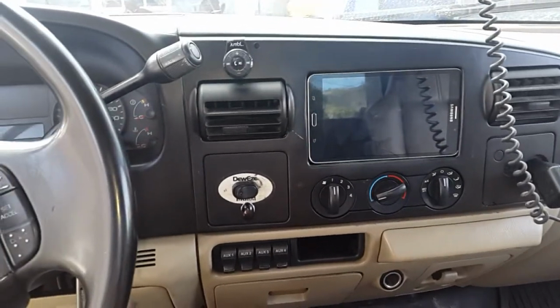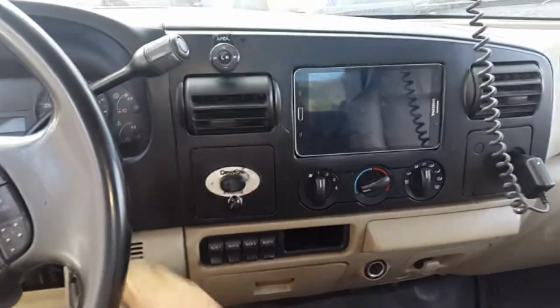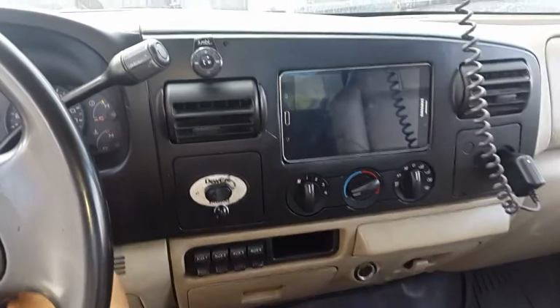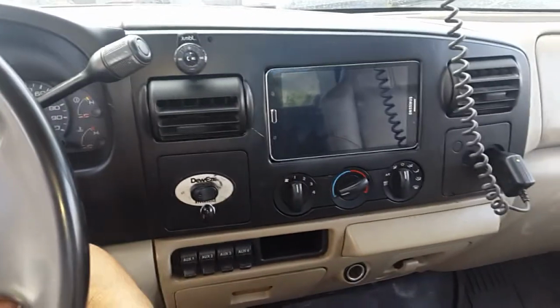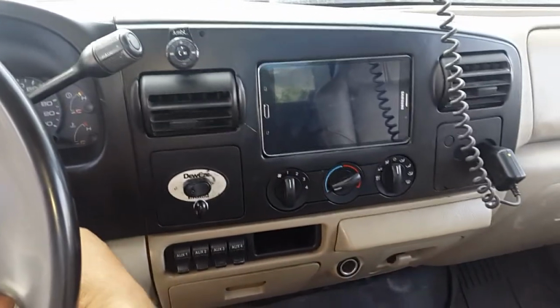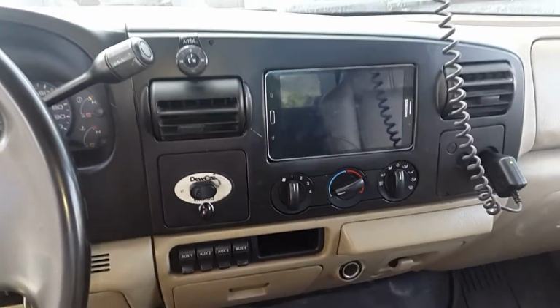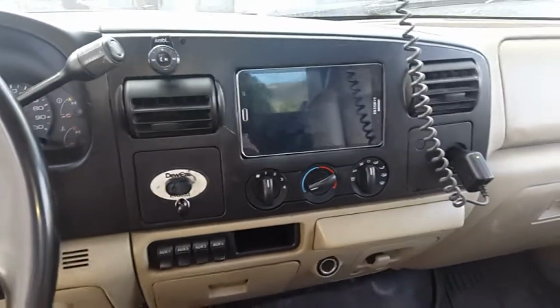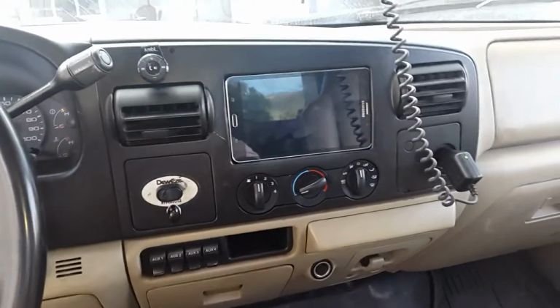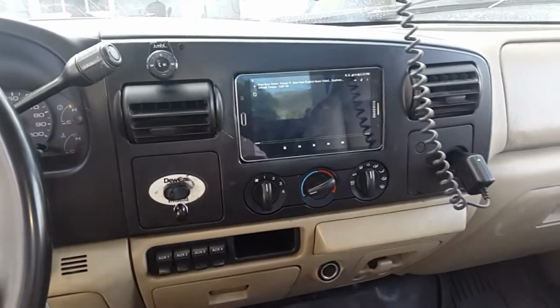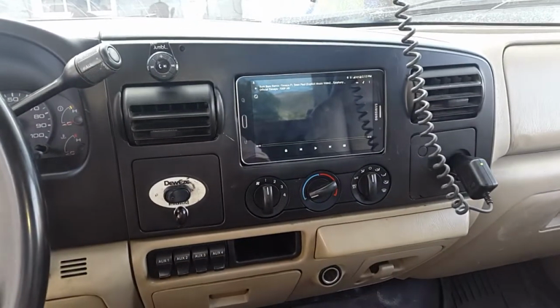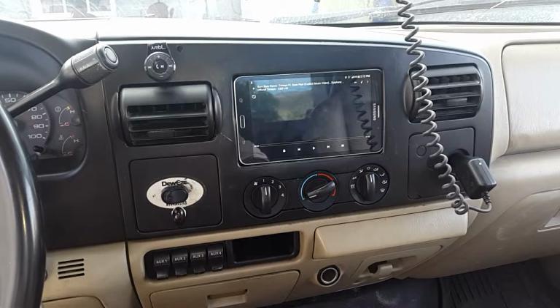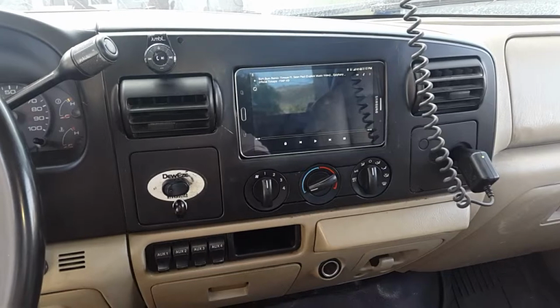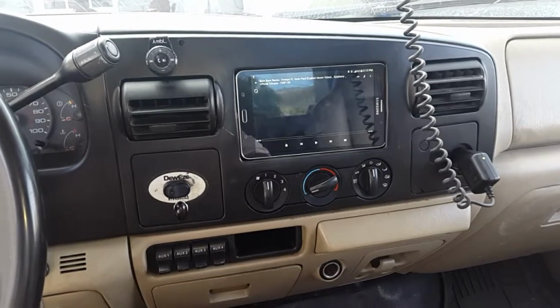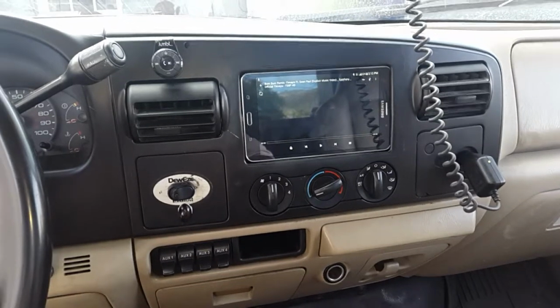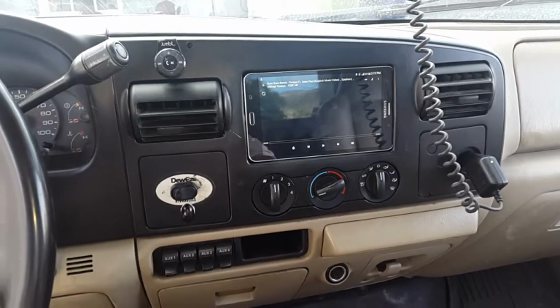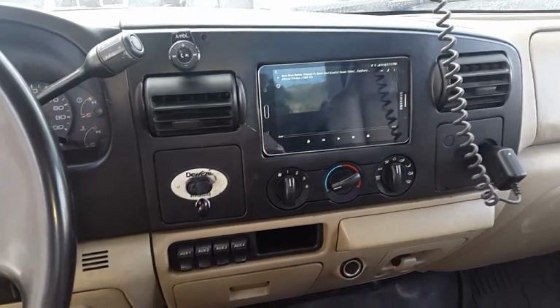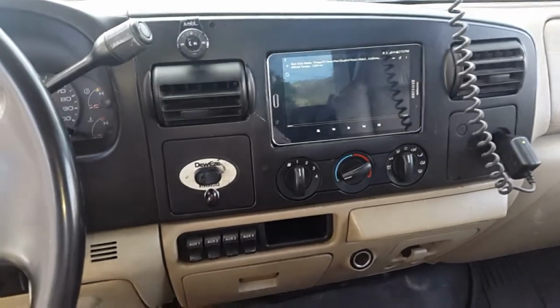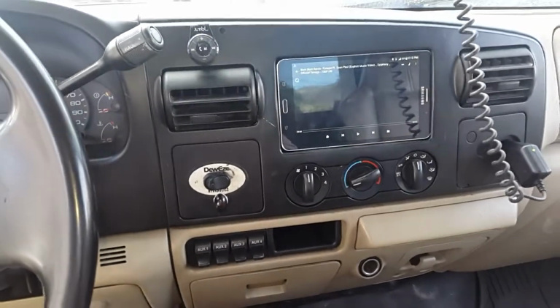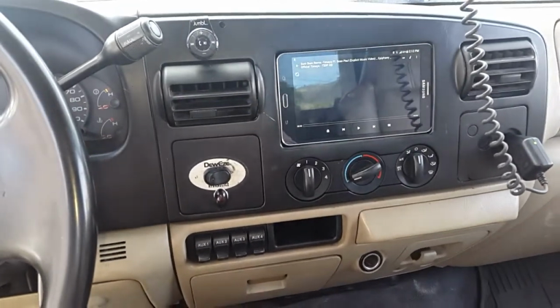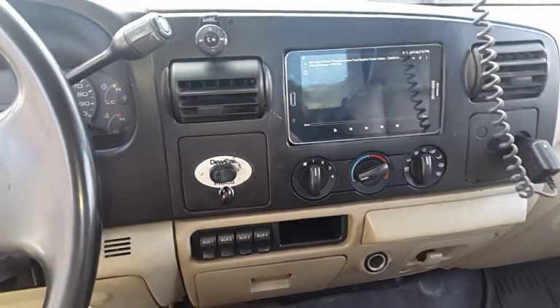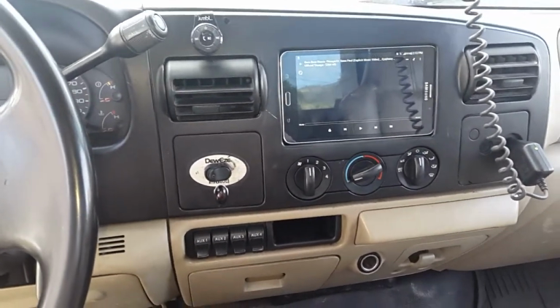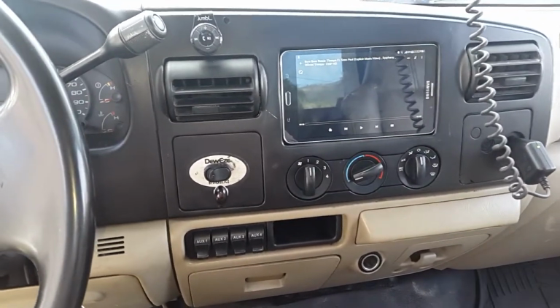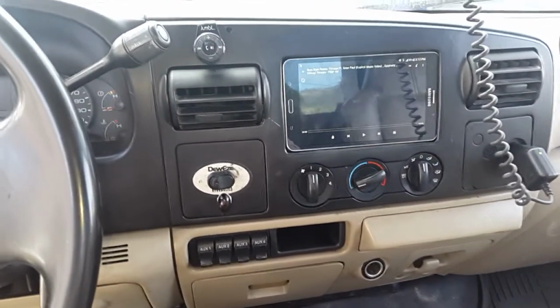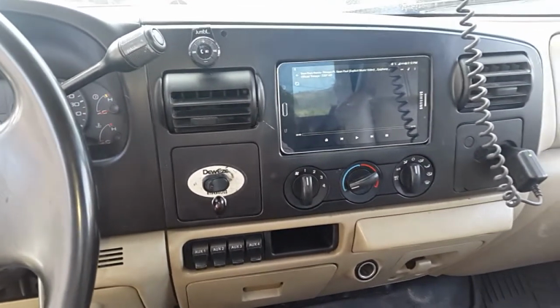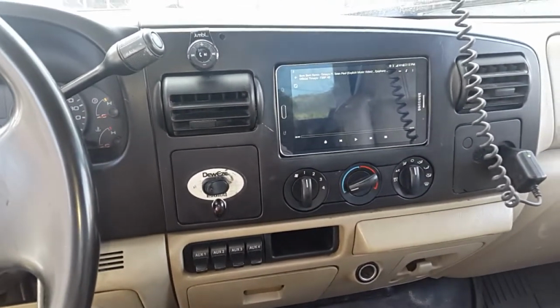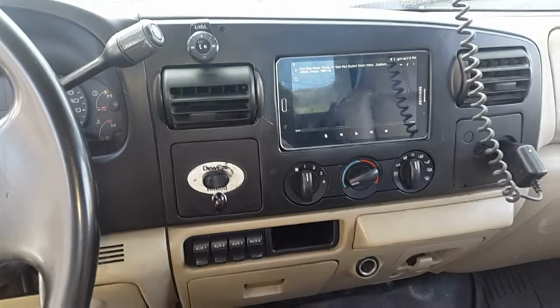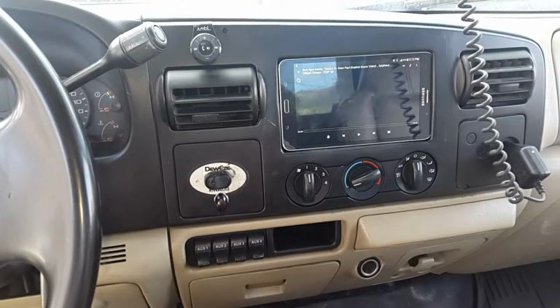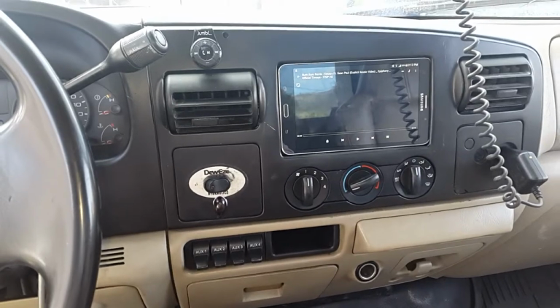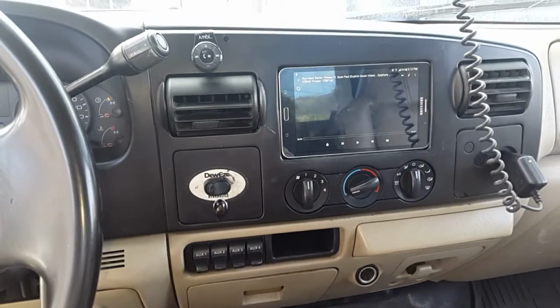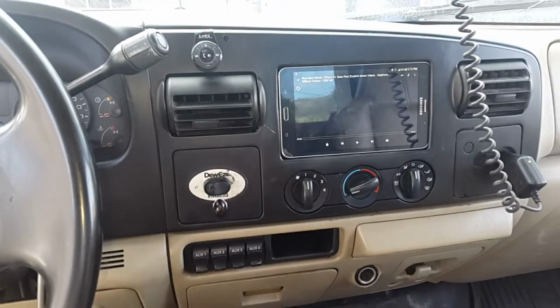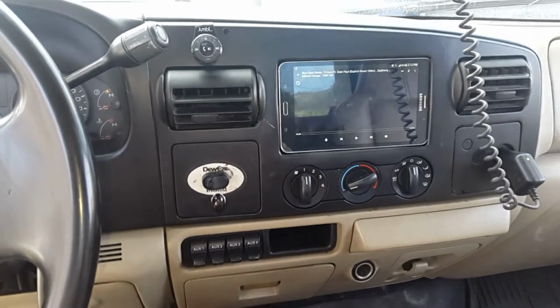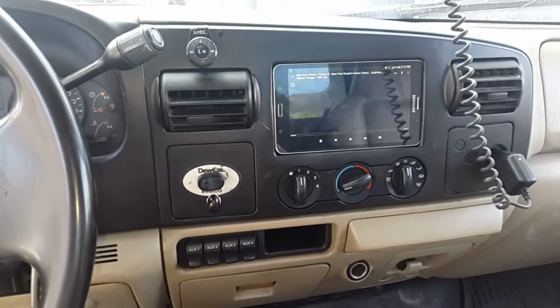So when I put the ignition on, it automatically starts to charge. And when the deck comes on, it will start to play the video instantly.